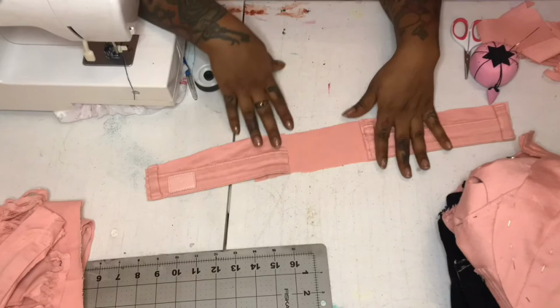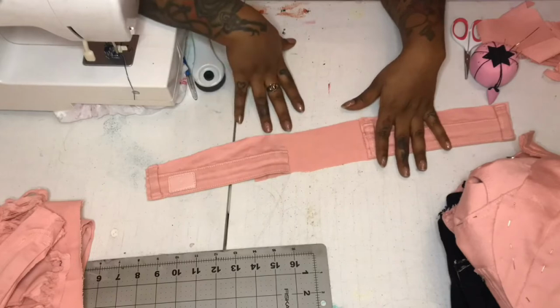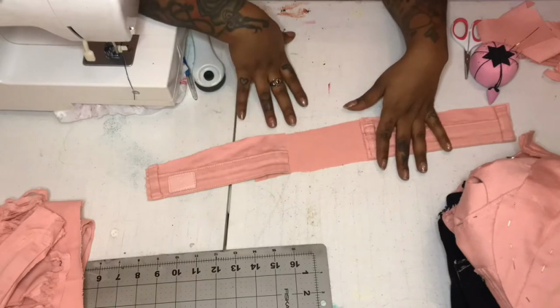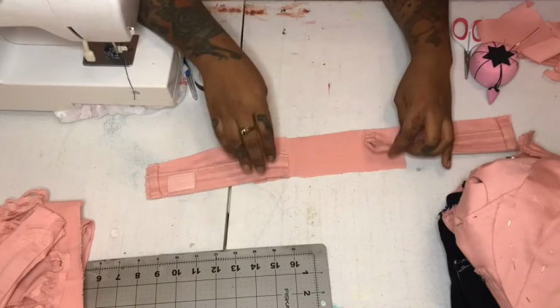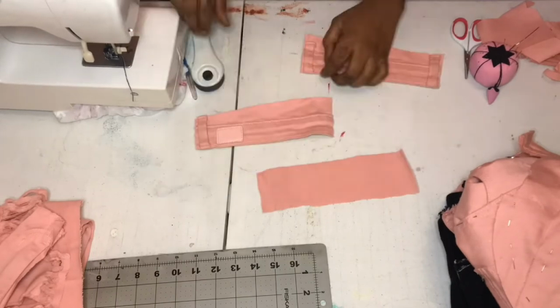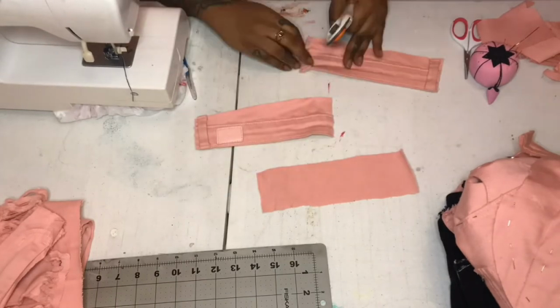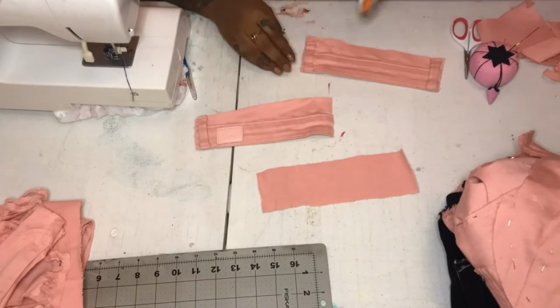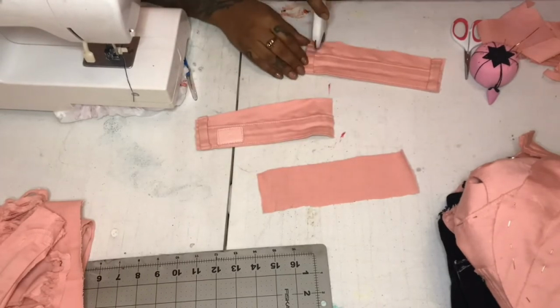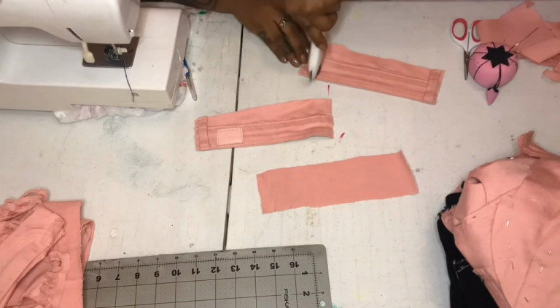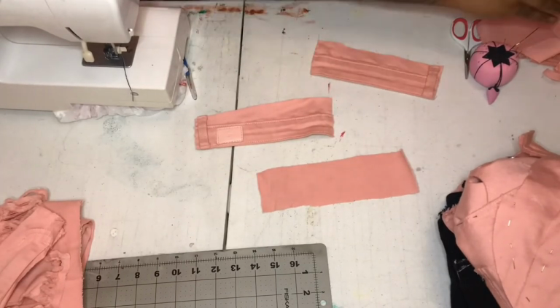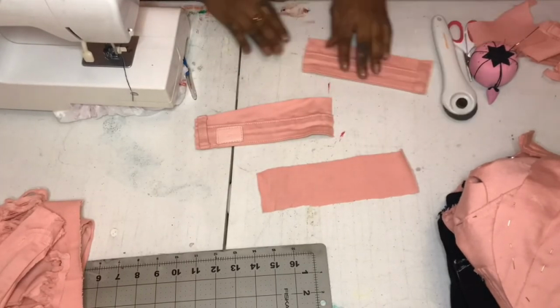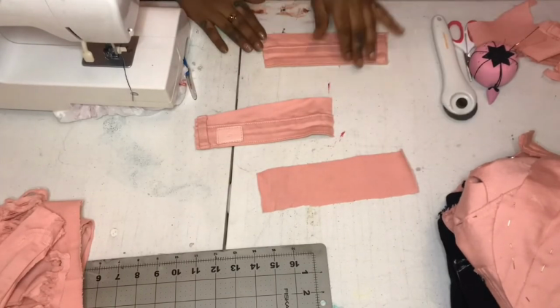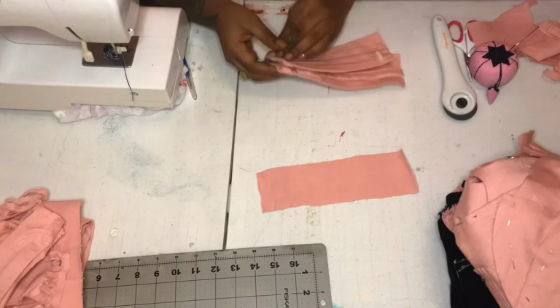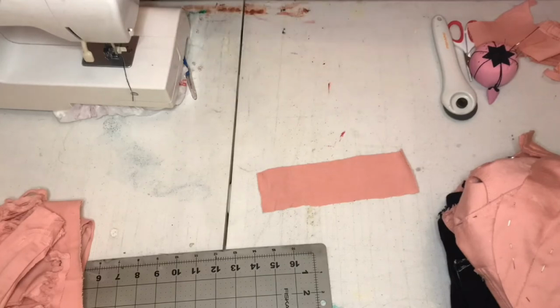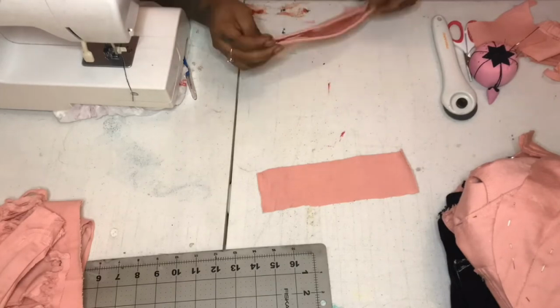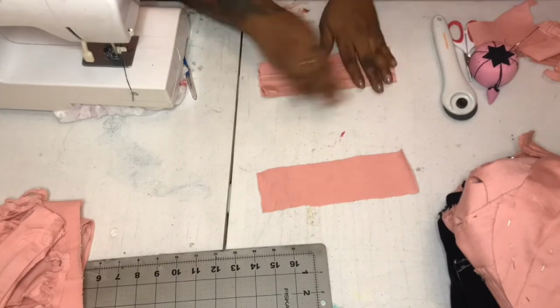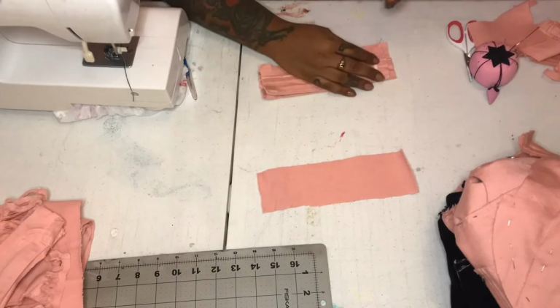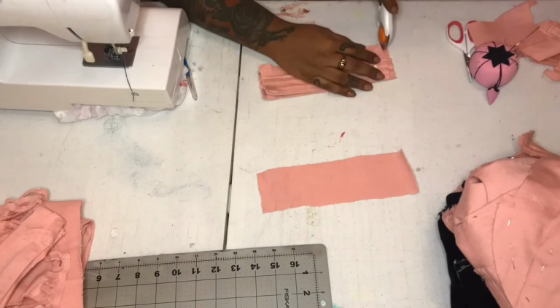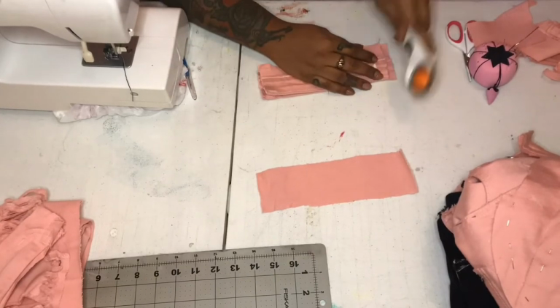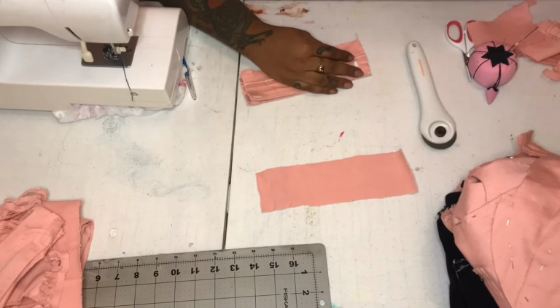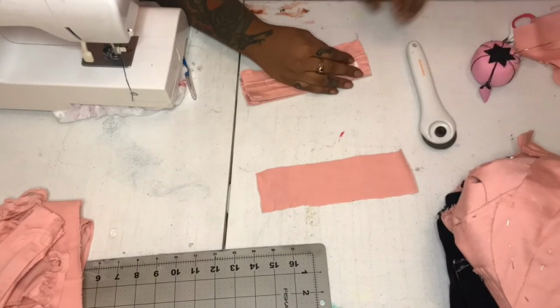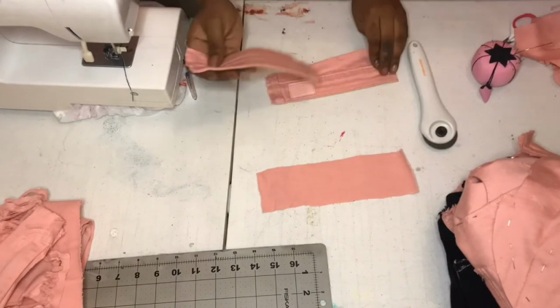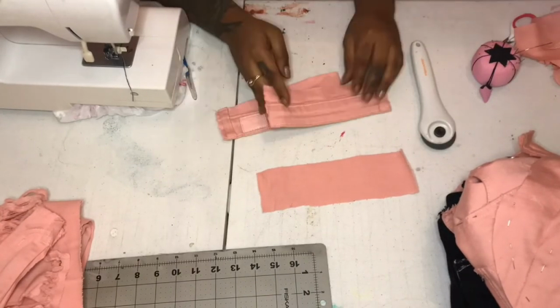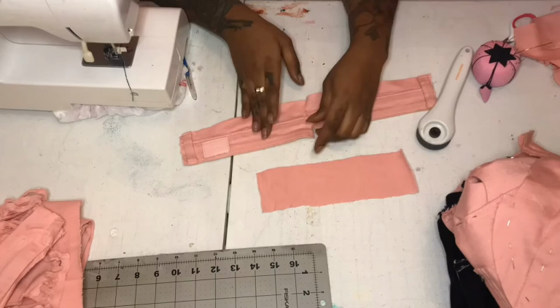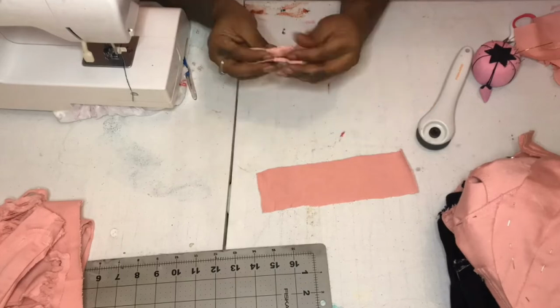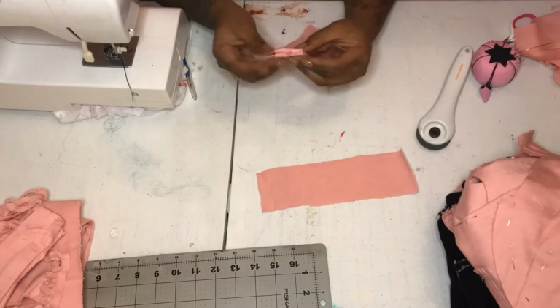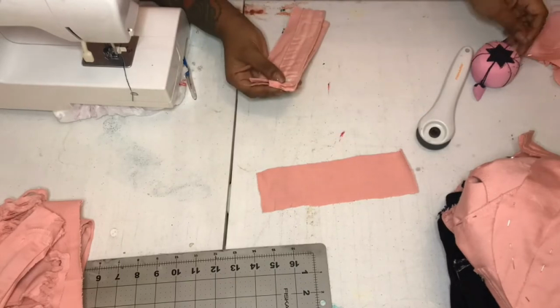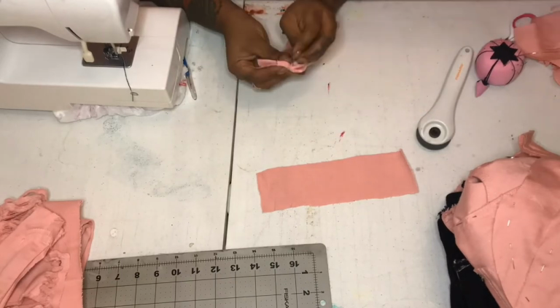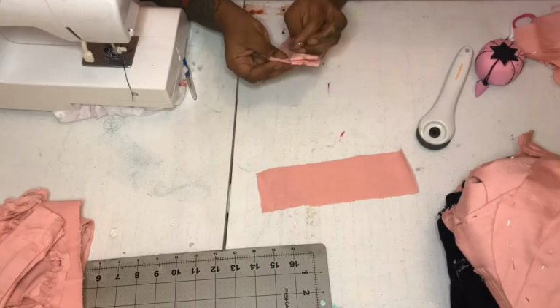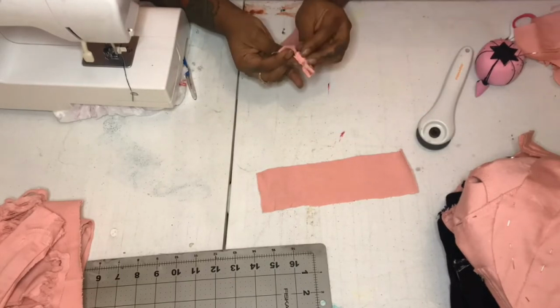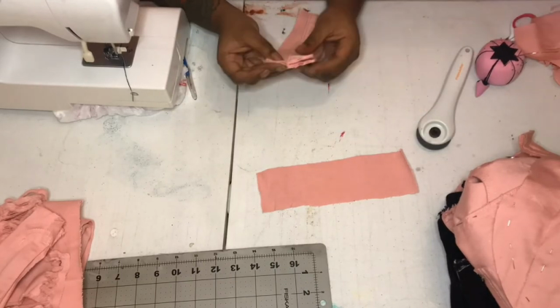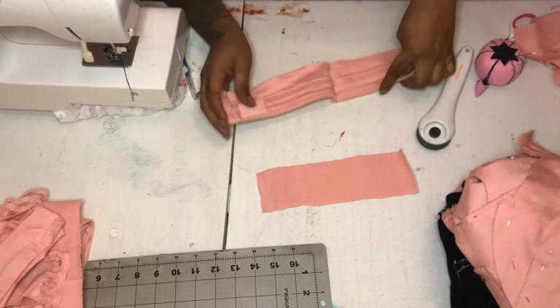Don't try to use your bra straps for measurement because they're stretchy — when you put the top on, the bra stretches and it won't be long enough to fit around you. Just take your measuring tape and measure yourself real quick — it doesn't take that long.